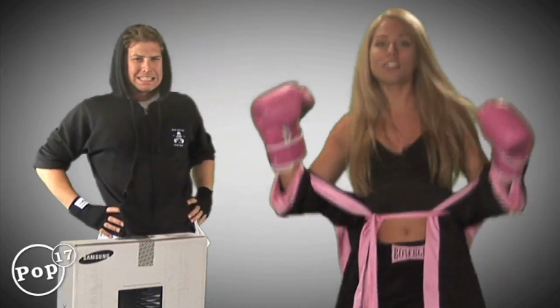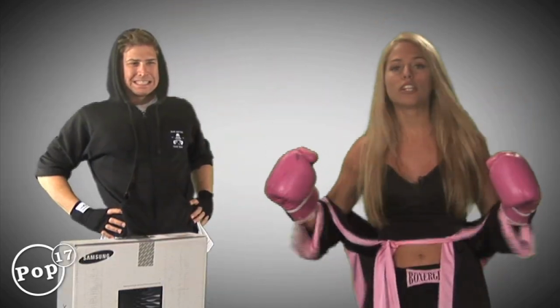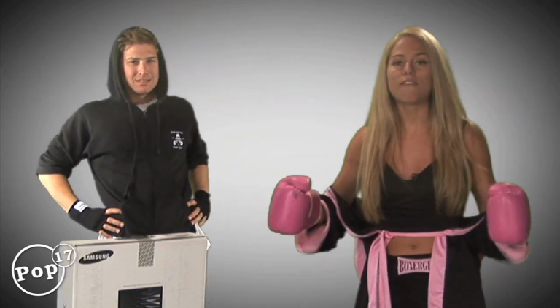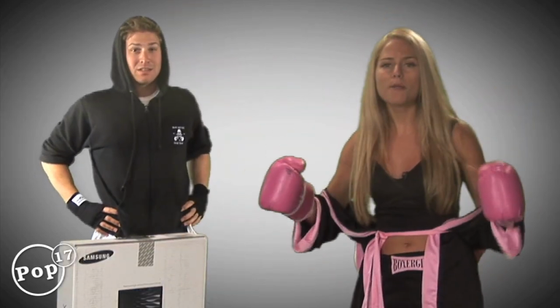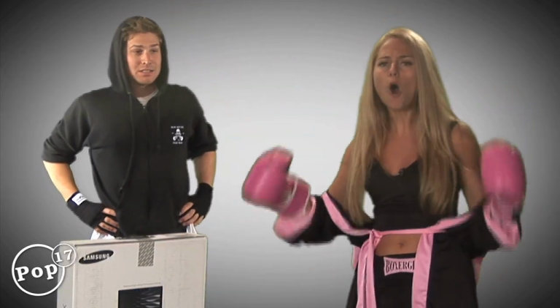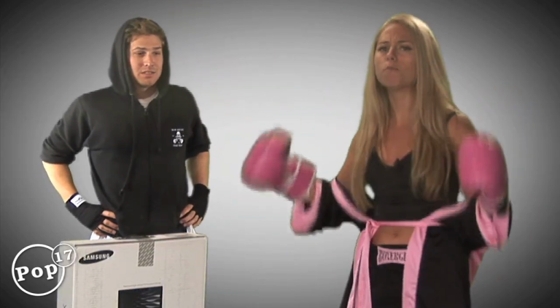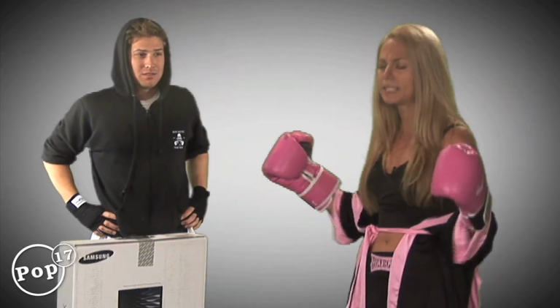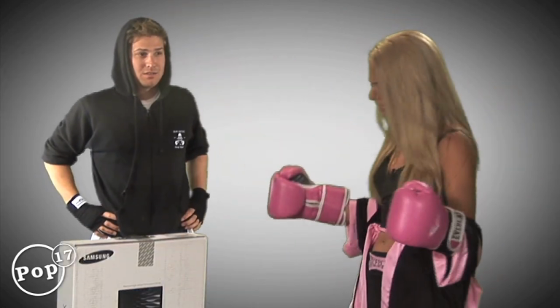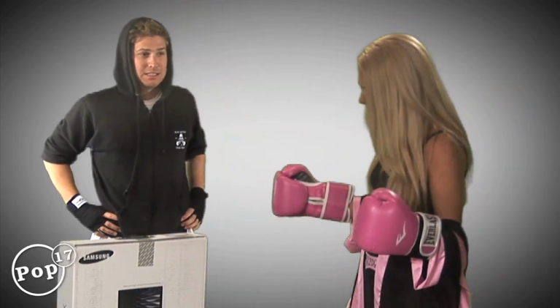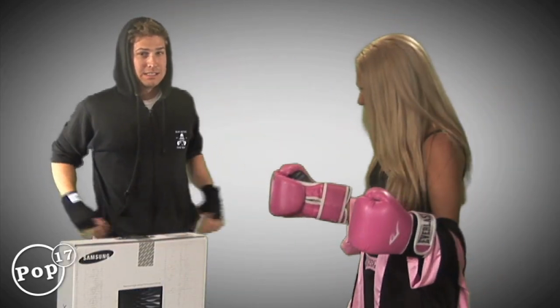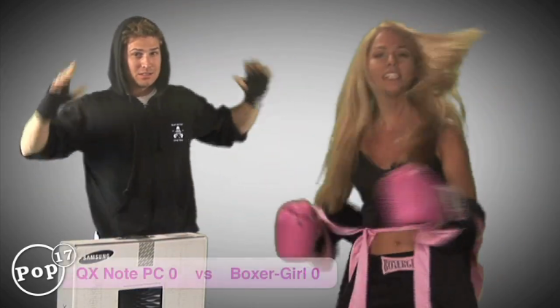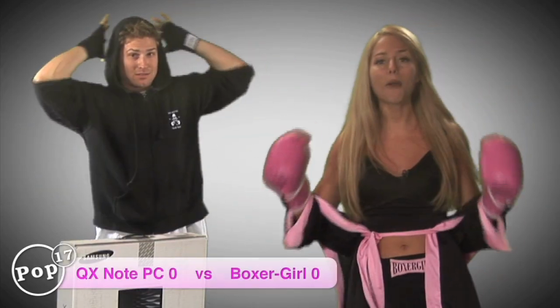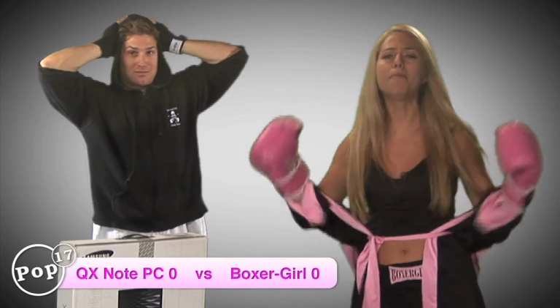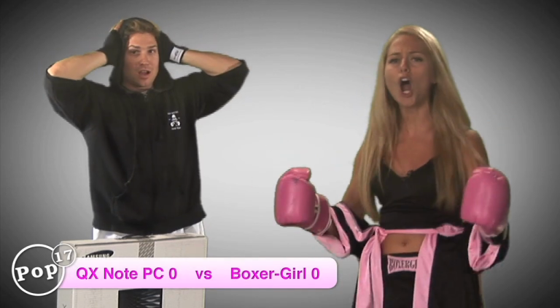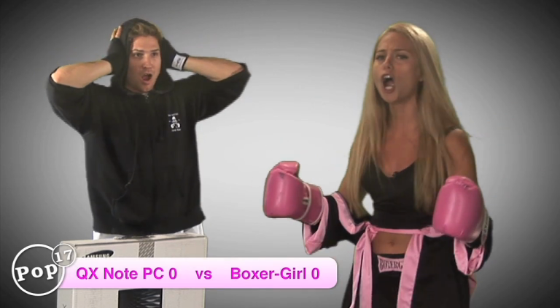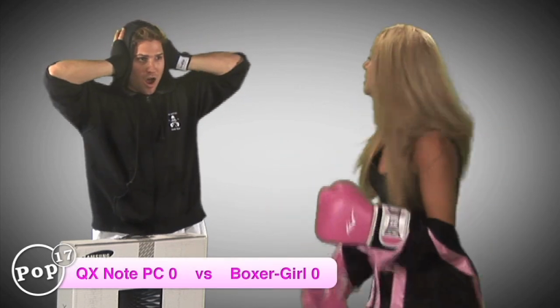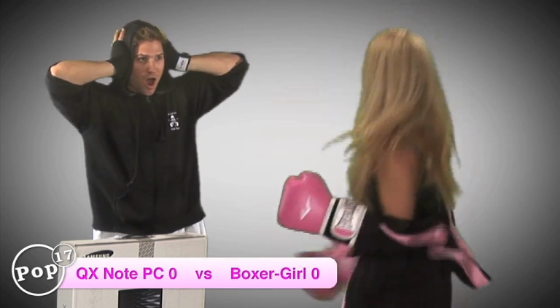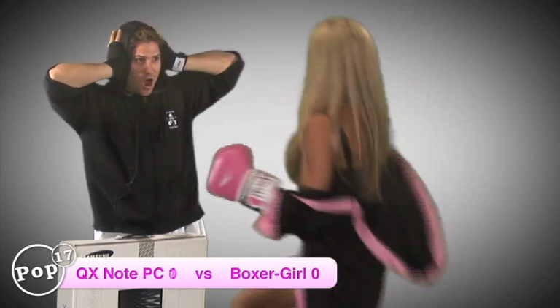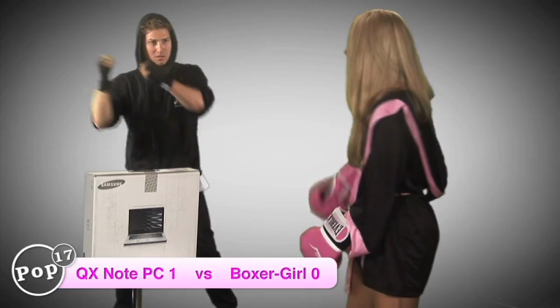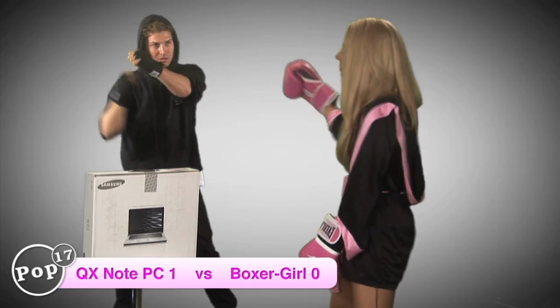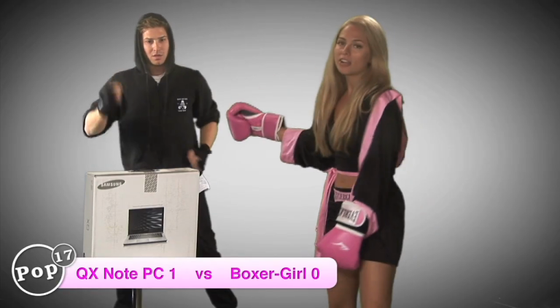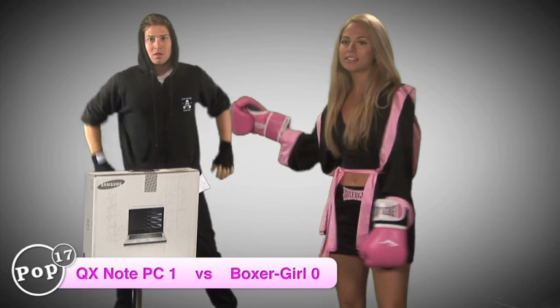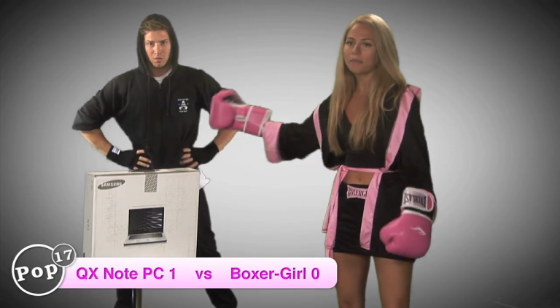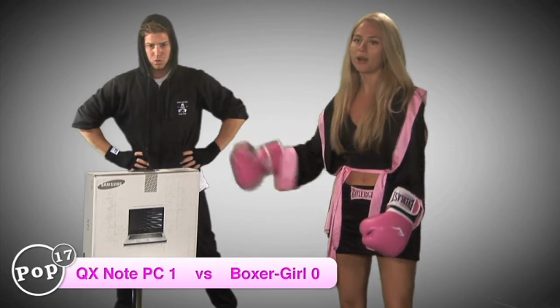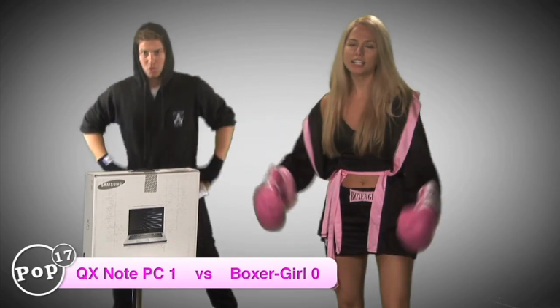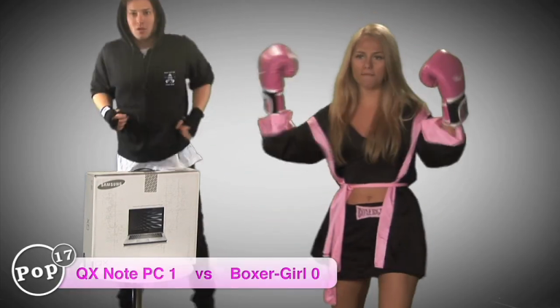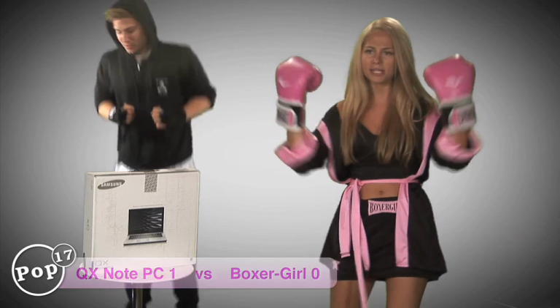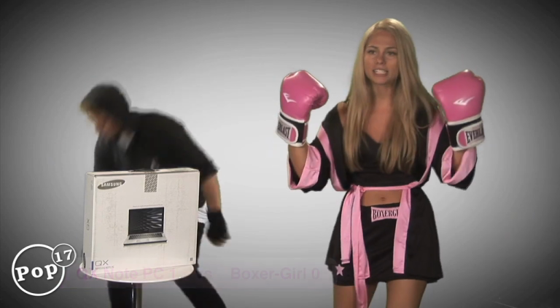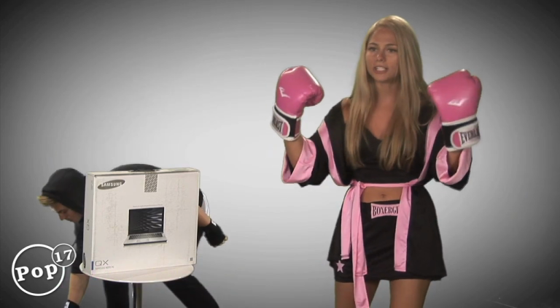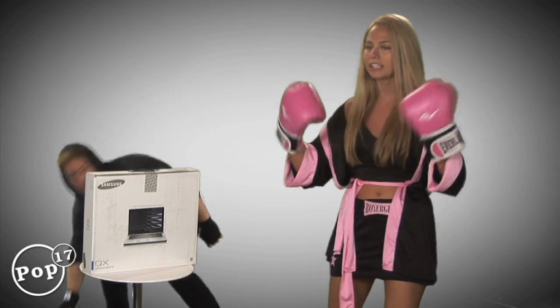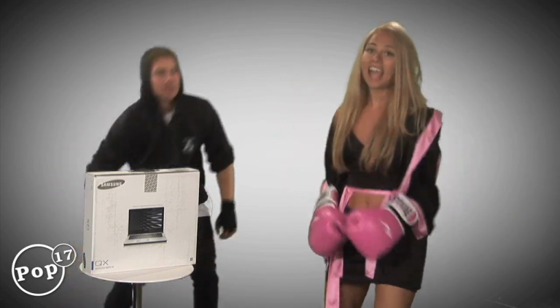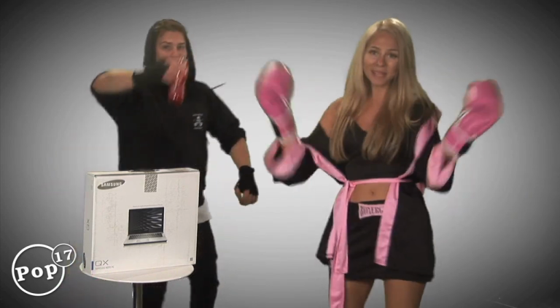This is a Windows 7 Premium Home PC, 64-bit computer, and he's going to help me unbox it because I have my boxing gloves on — and they're pink.